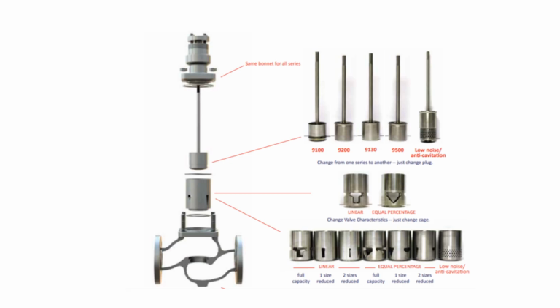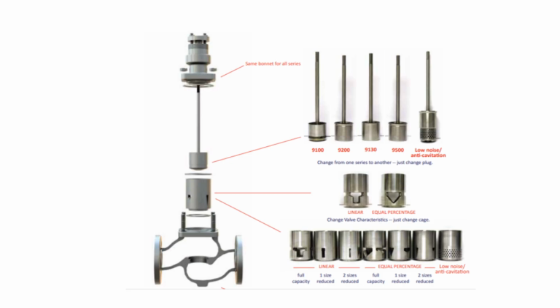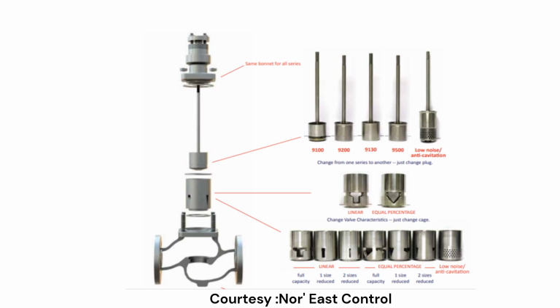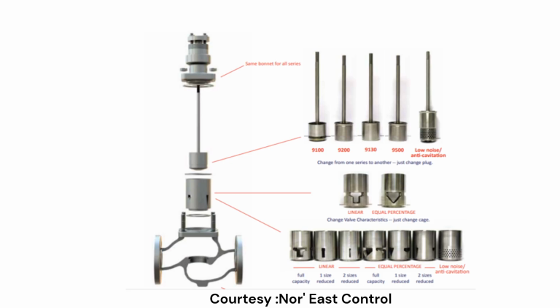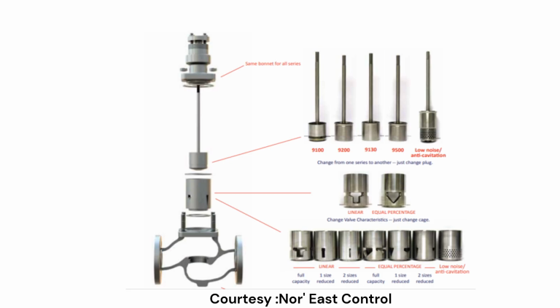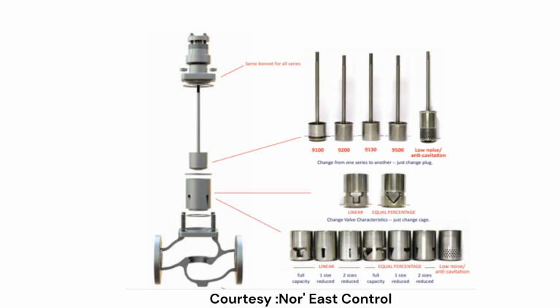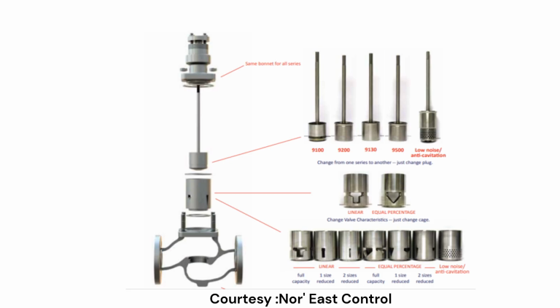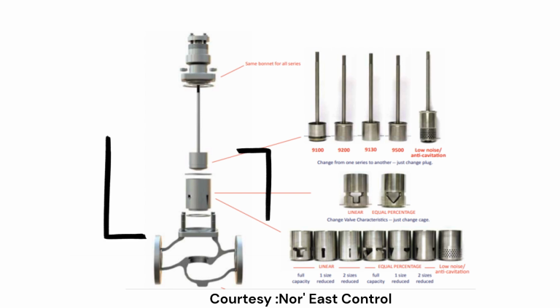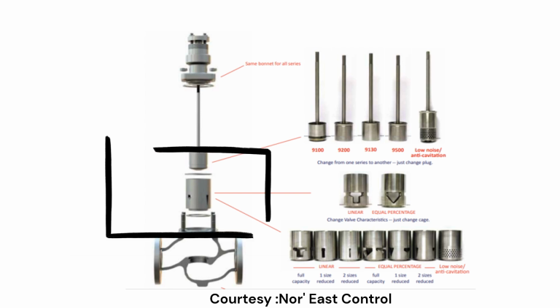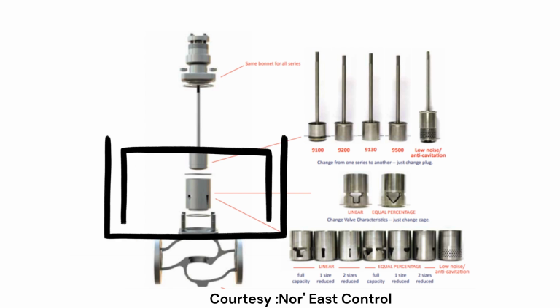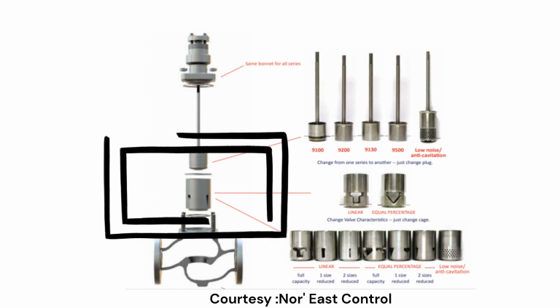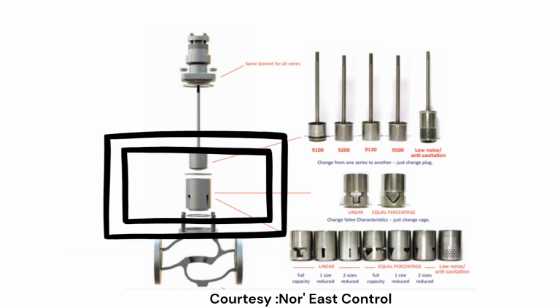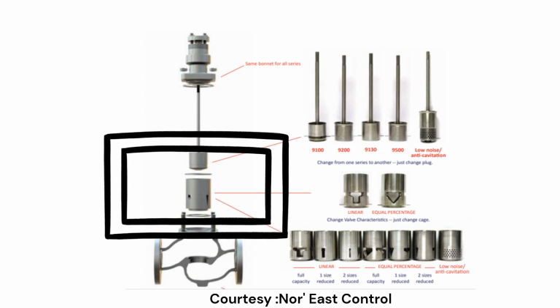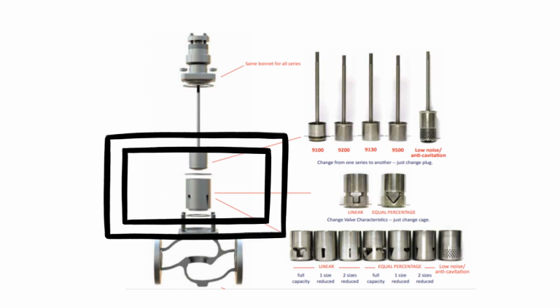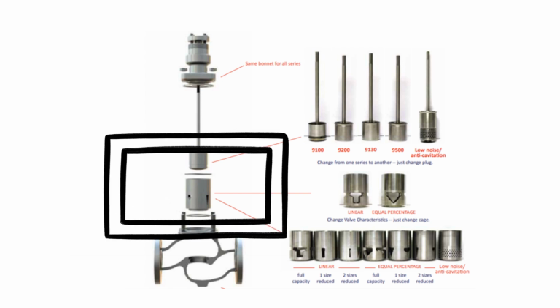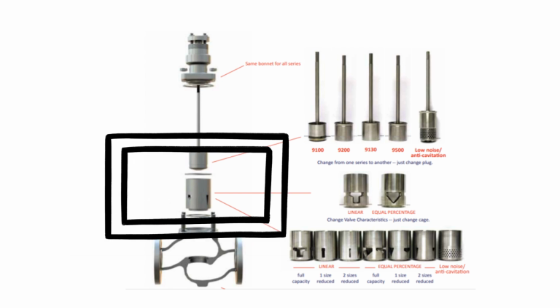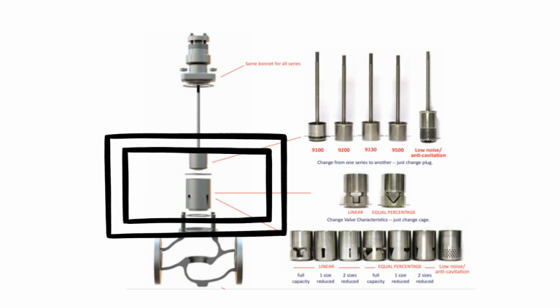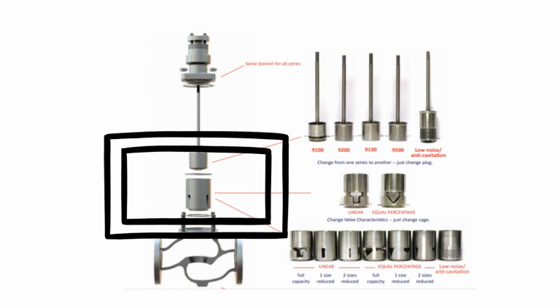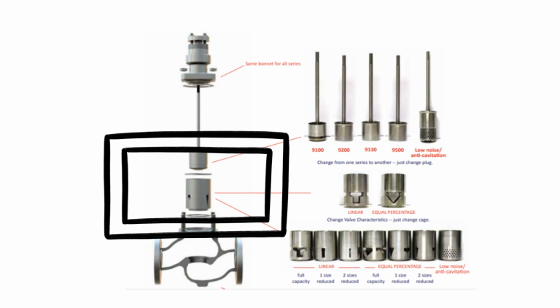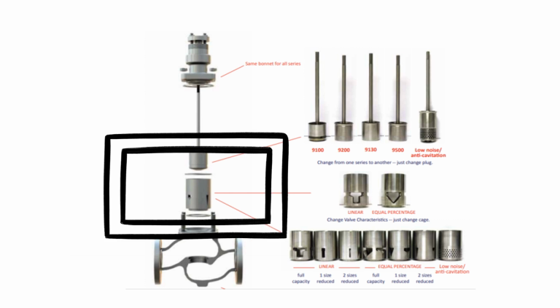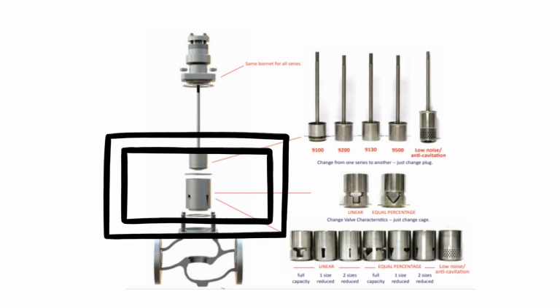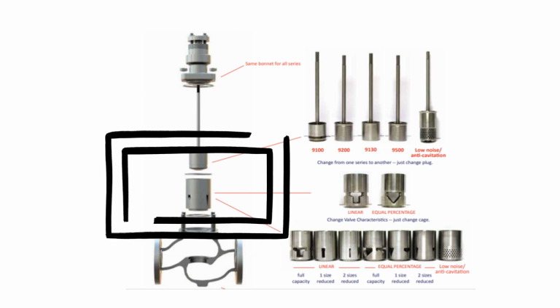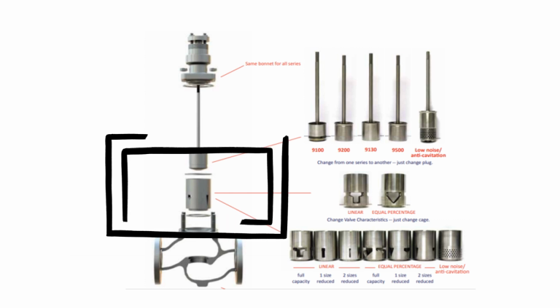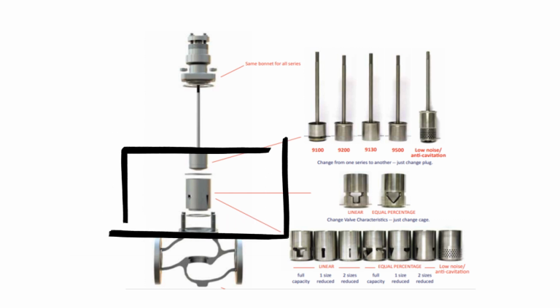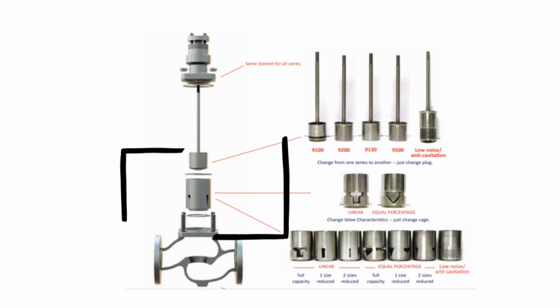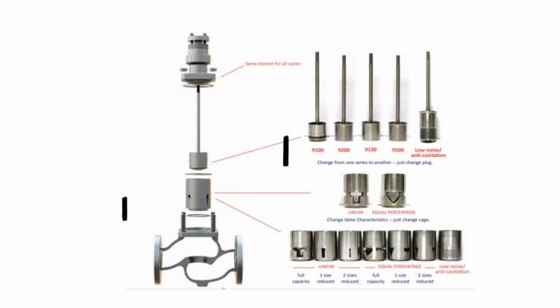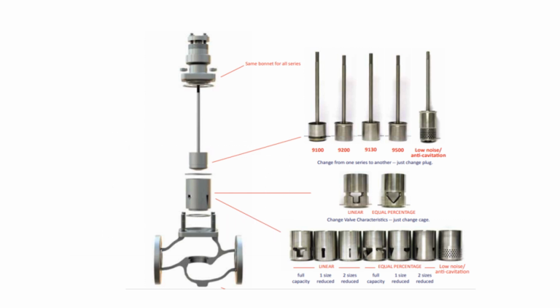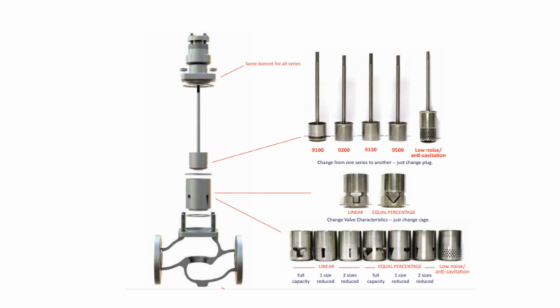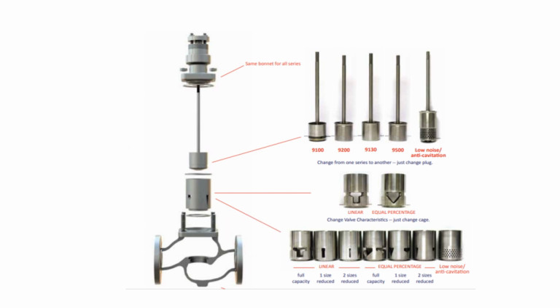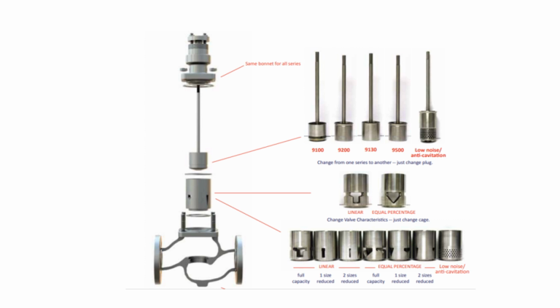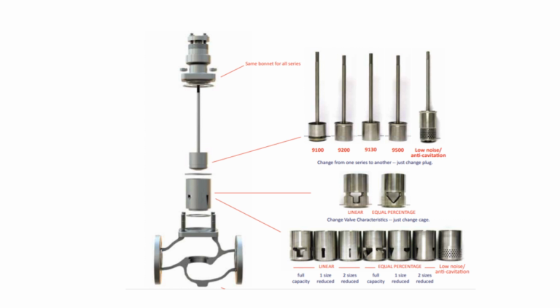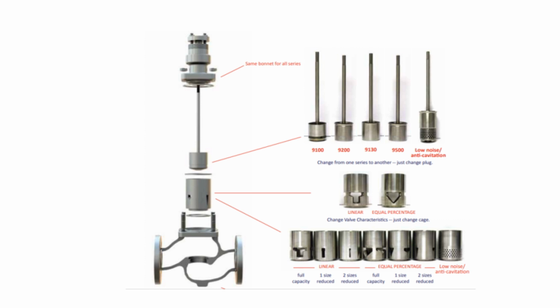In contrast, with cage-guided valves the flow characteristics may be easily altered by just replacing the cage — we don't have to touch the plug or the stem. And if you need a special kind of trim, that is also available.